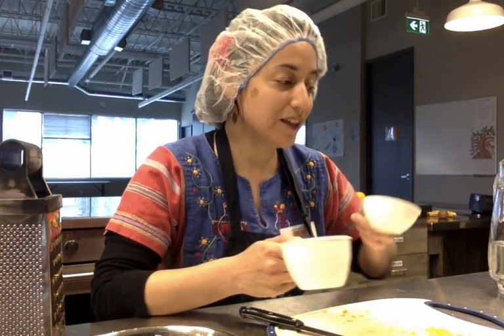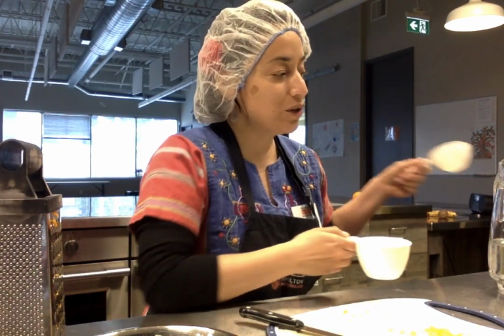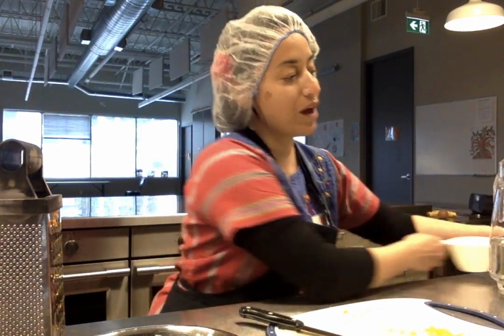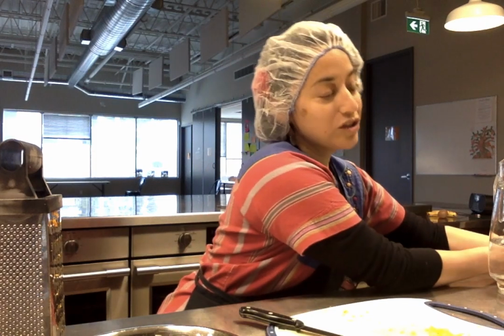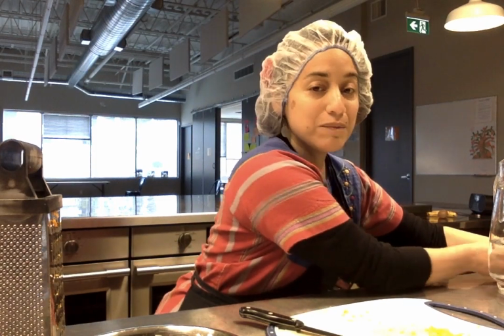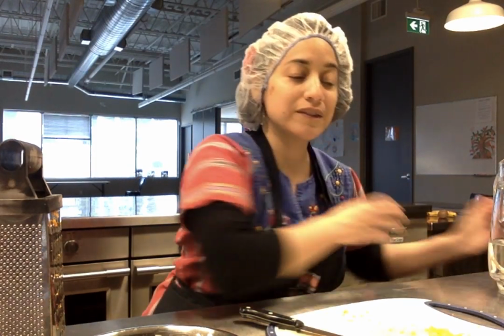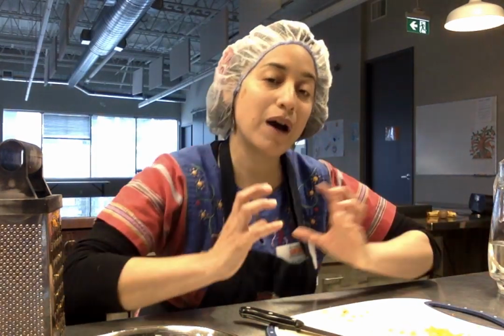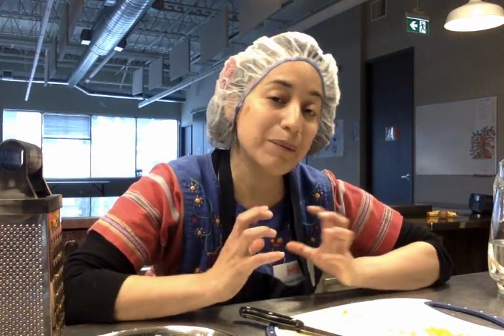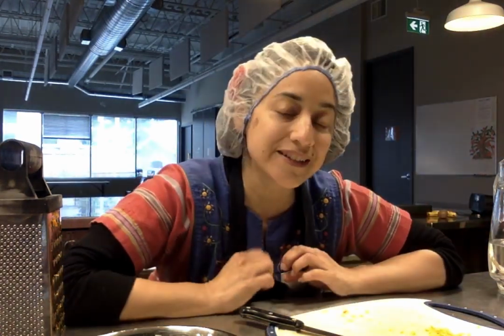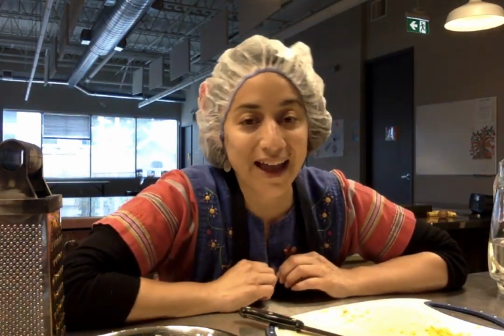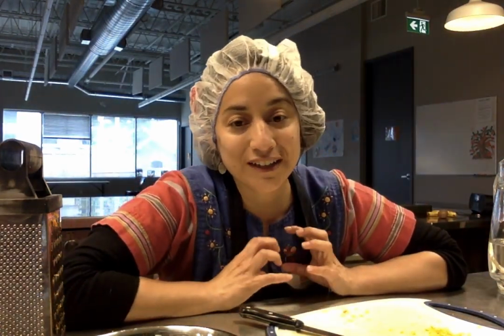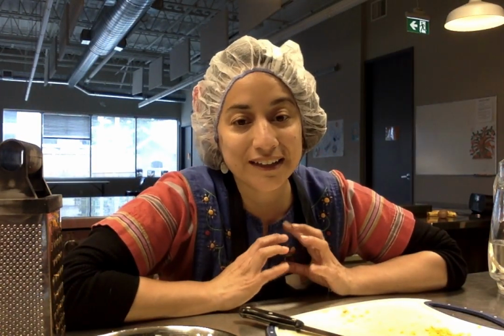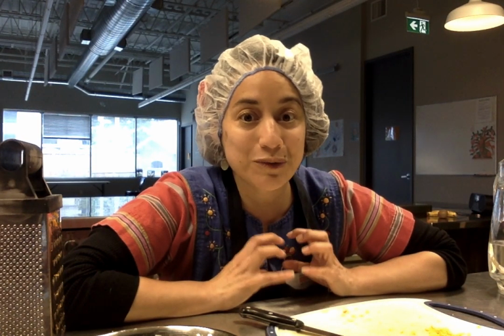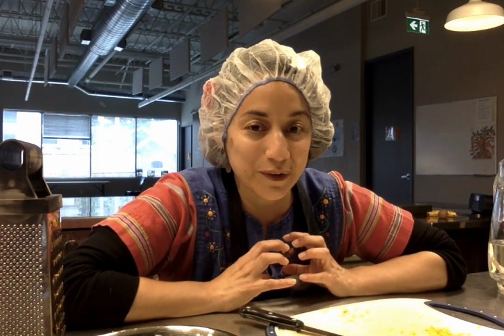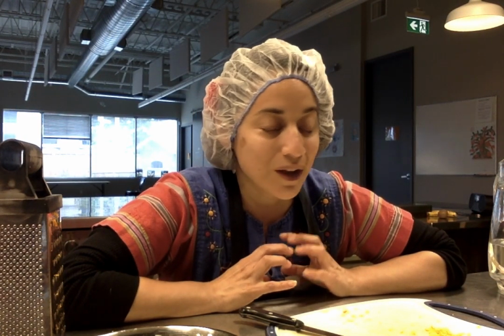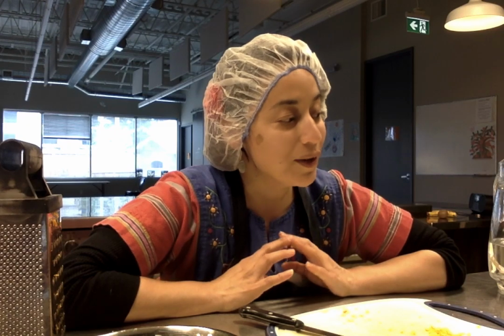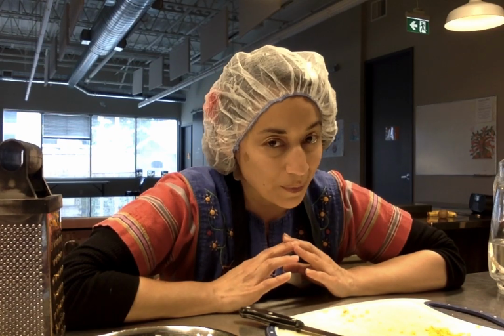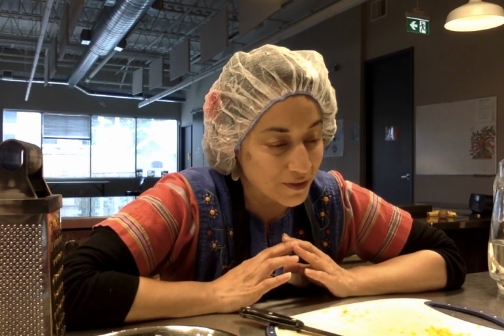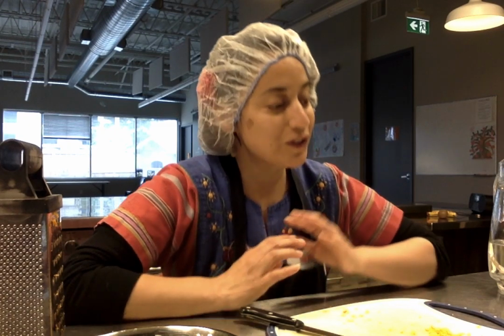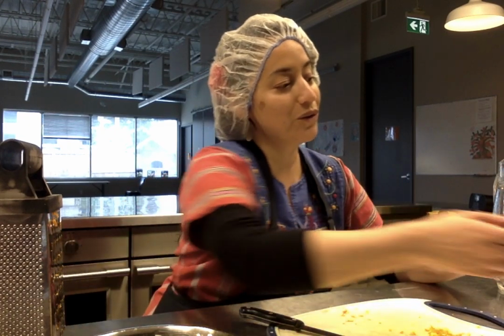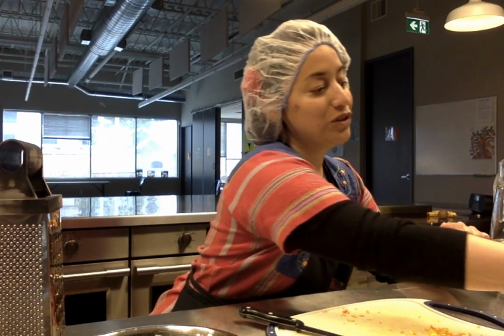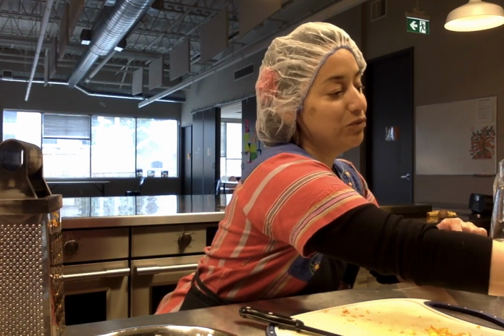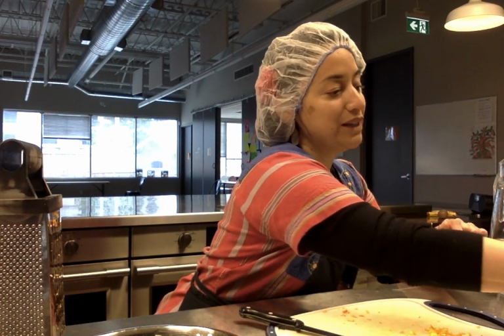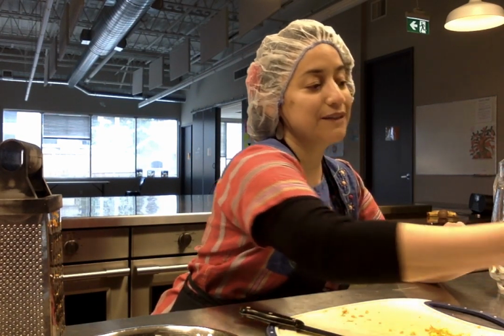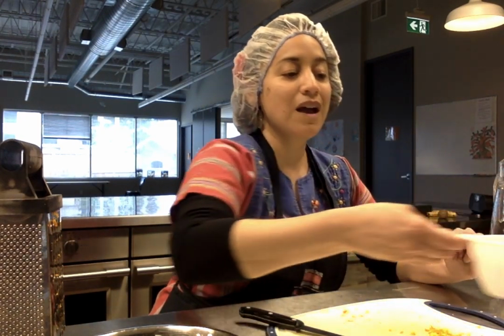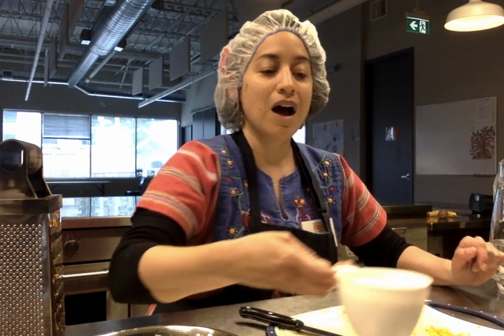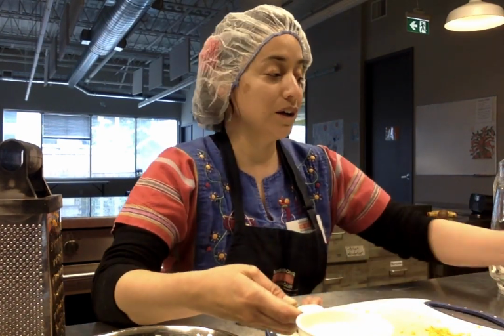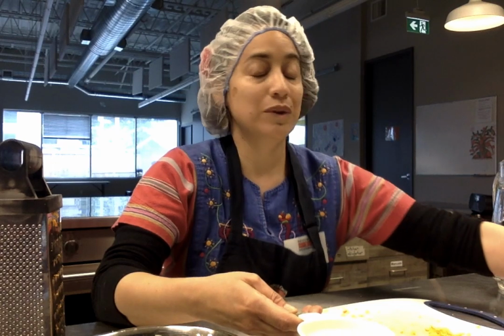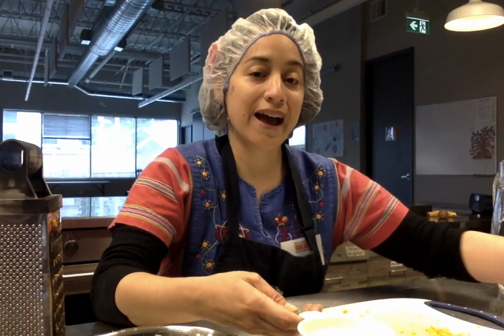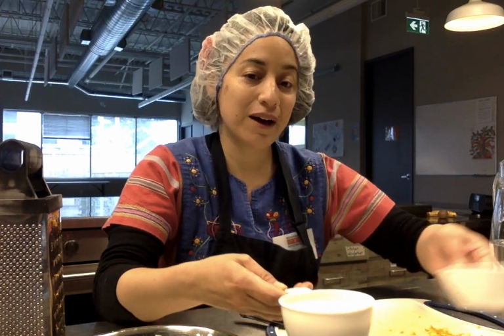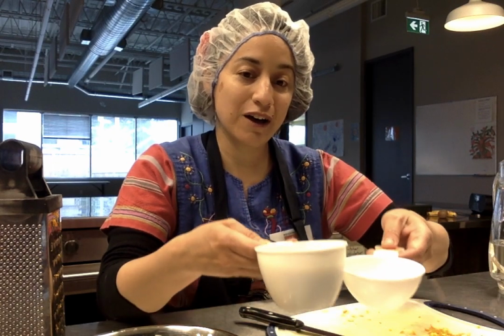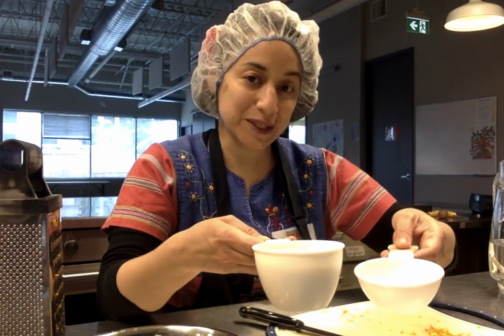You're gonna put them in a pot and allow it to boil. Once it boils, you are going to put in one and a half cups of milk.